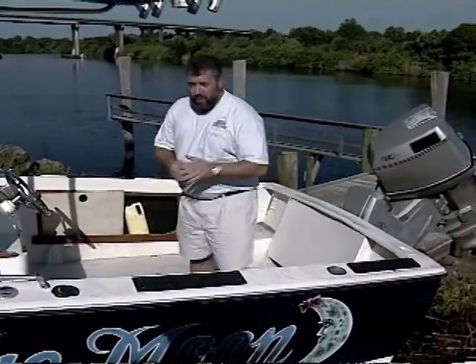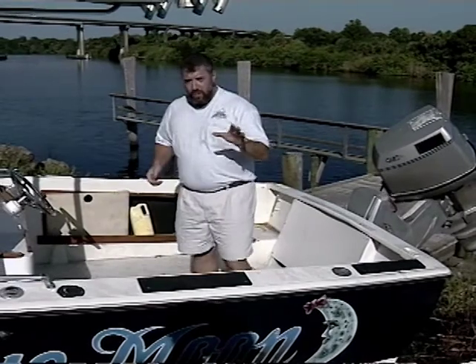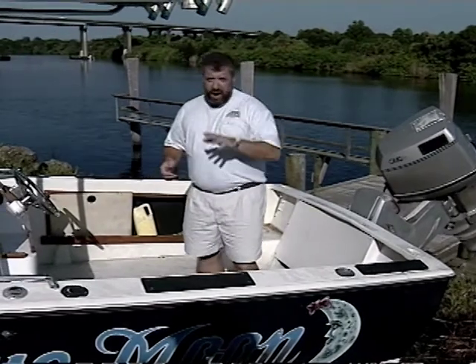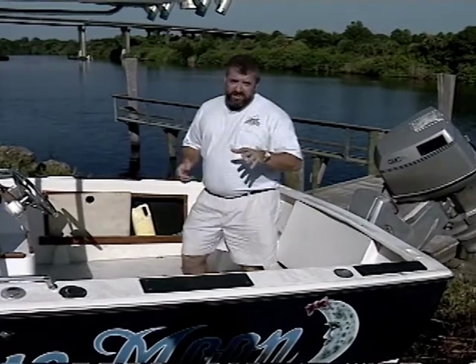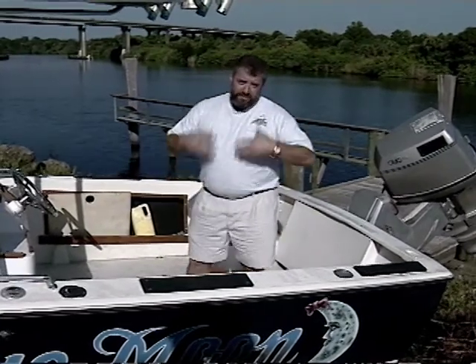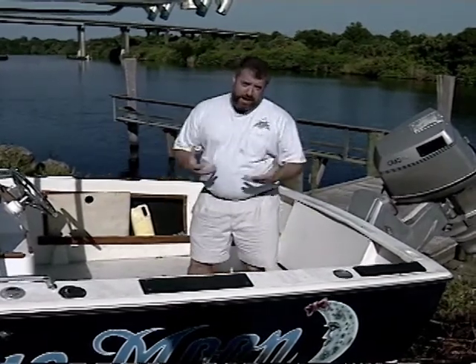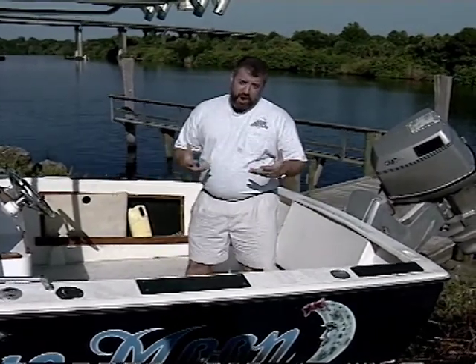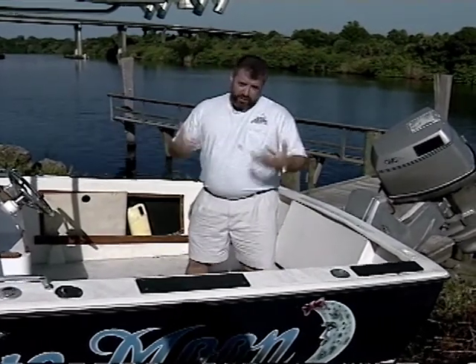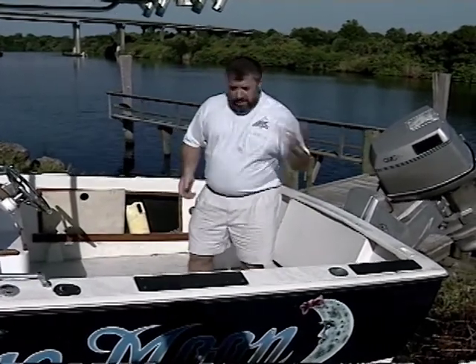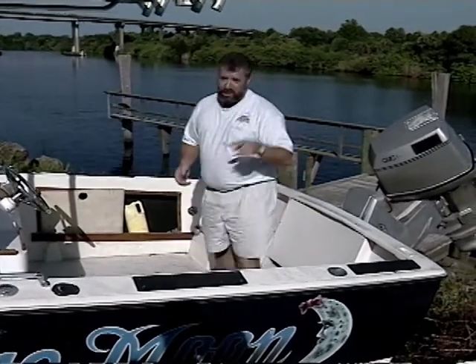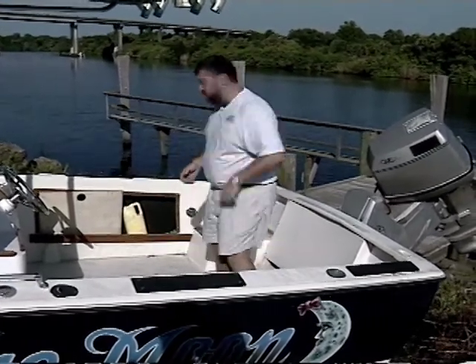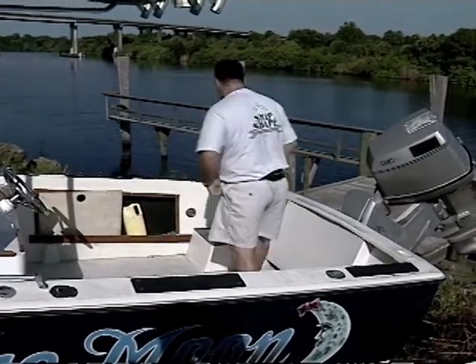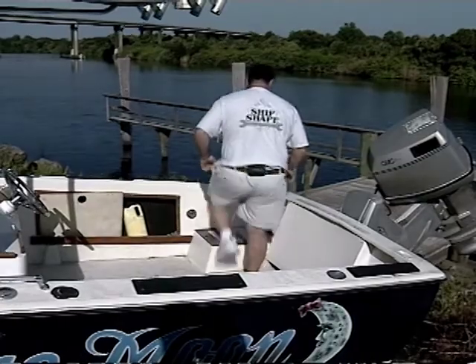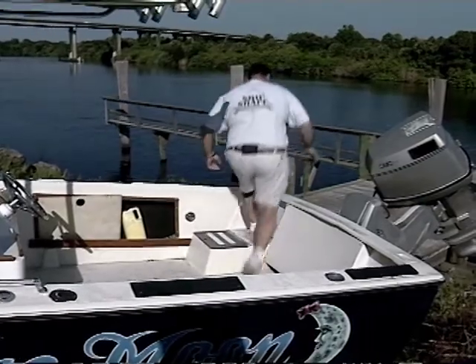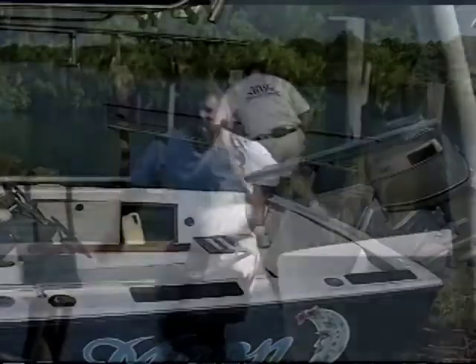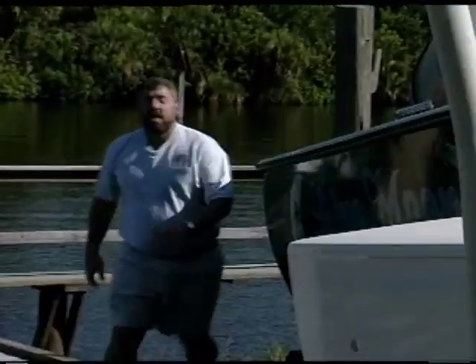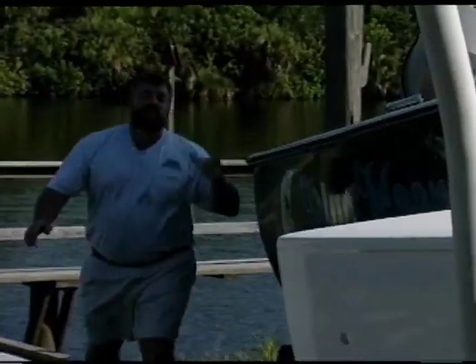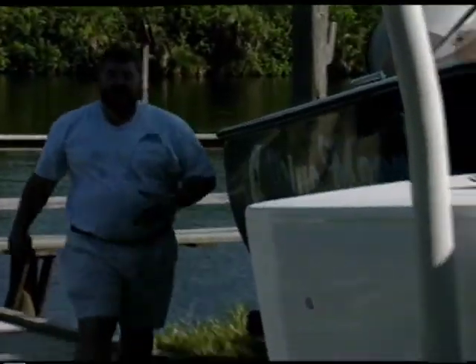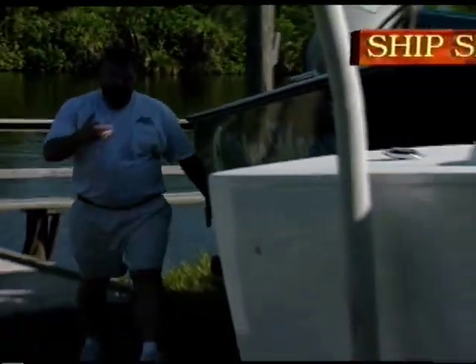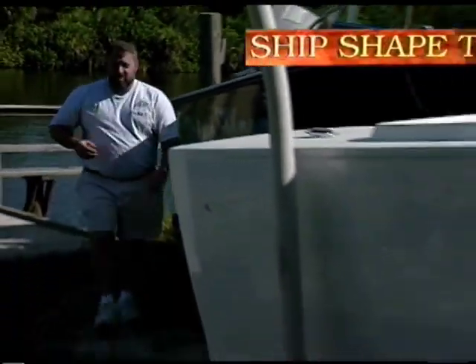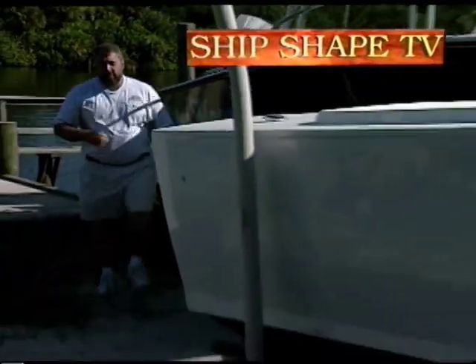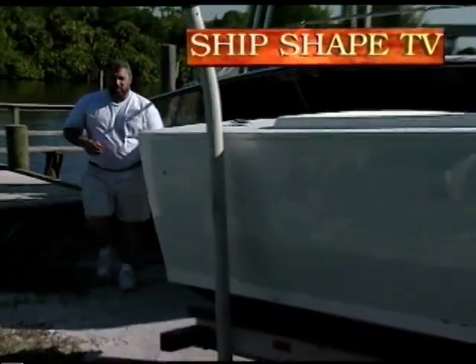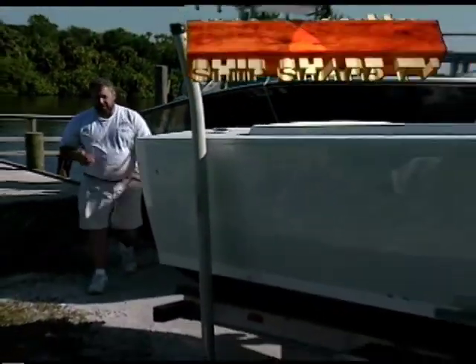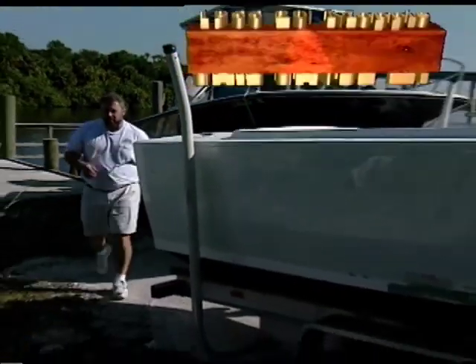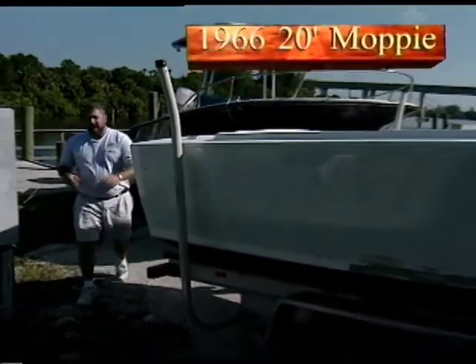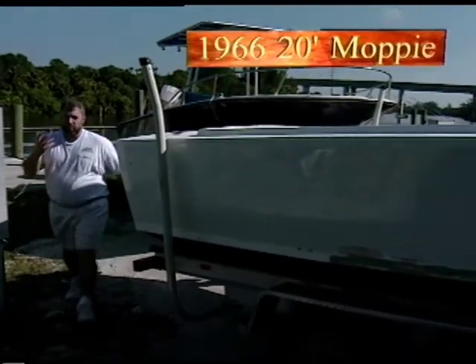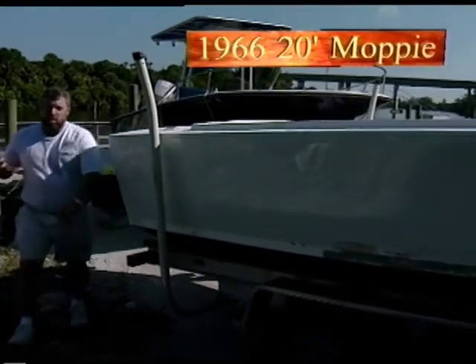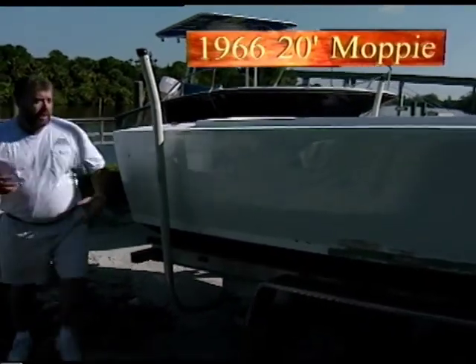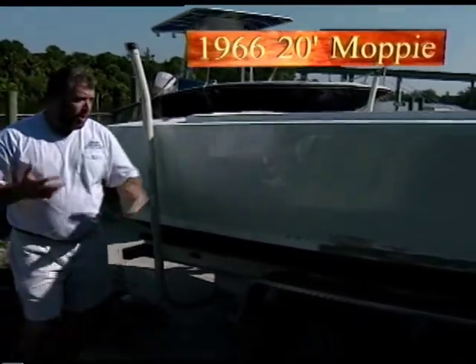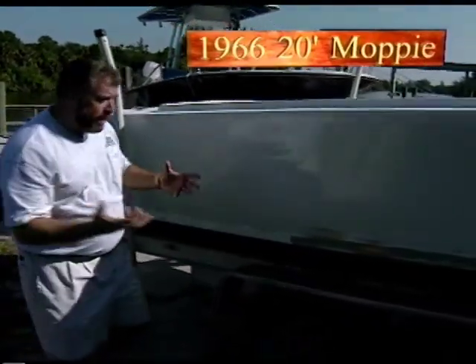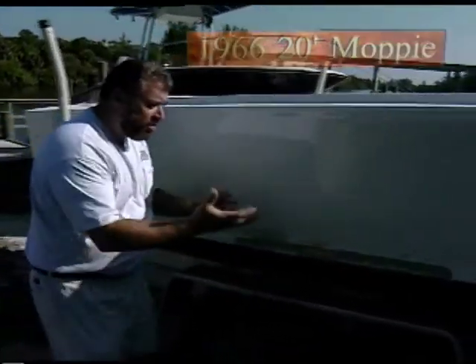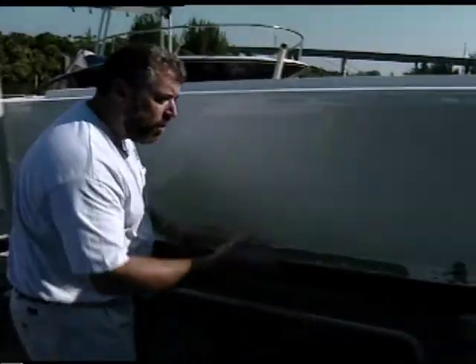We've also been in the process of doing a fiberglass repair on another boat. Come on over here and I'll show you what I'm talking about. This is our 1966 20-foot Bertram Moppy project boat, and if you recall we've been working on the side of the boat.